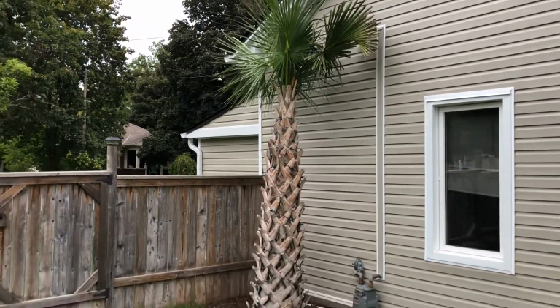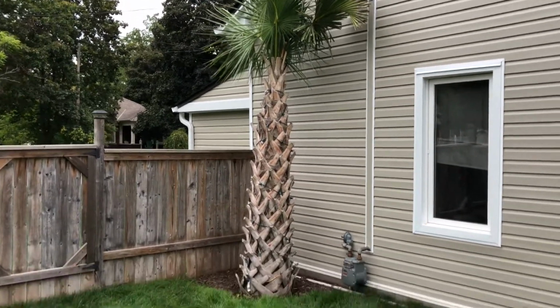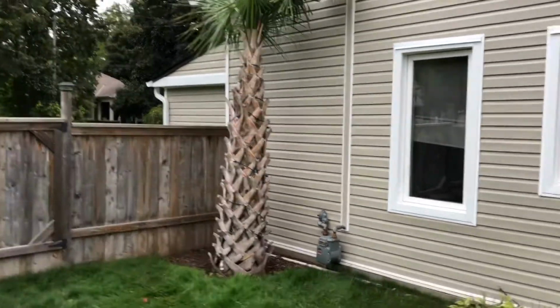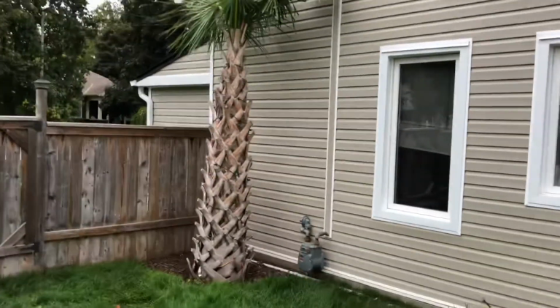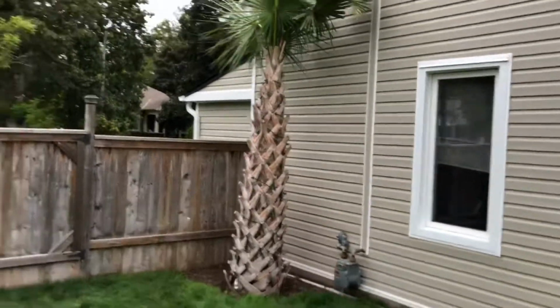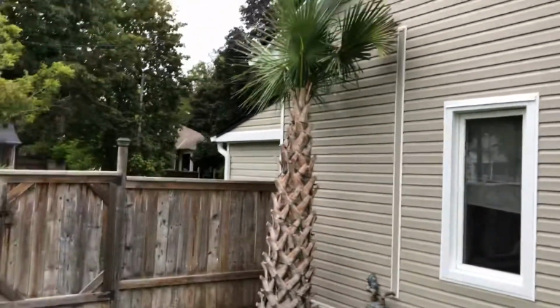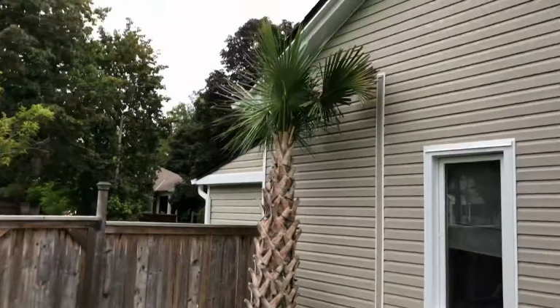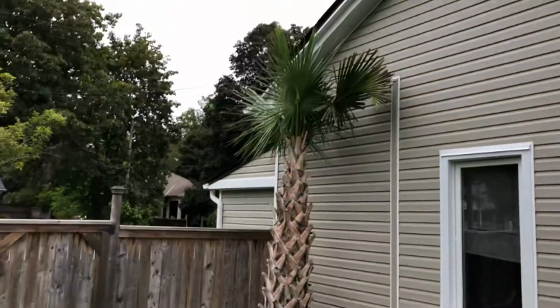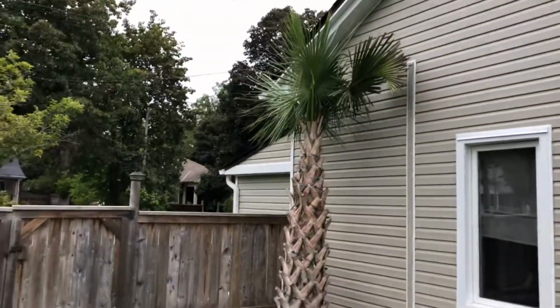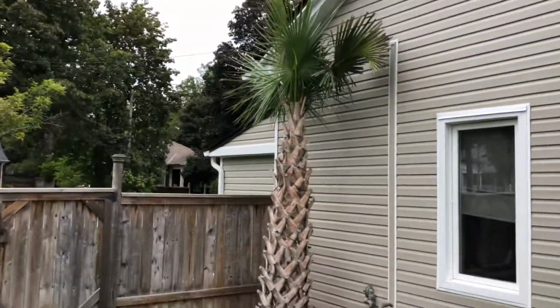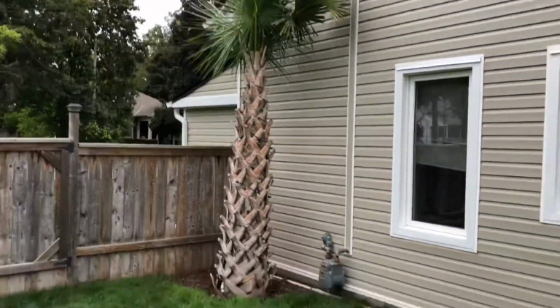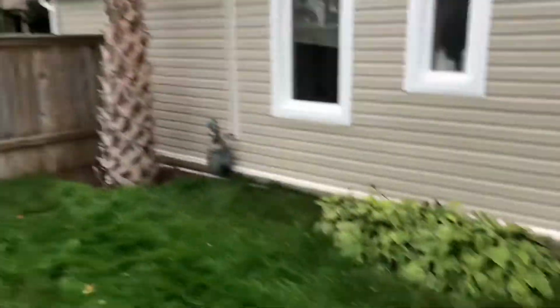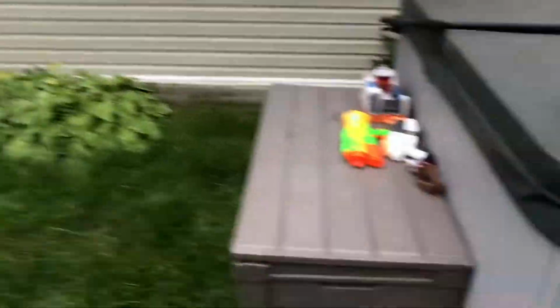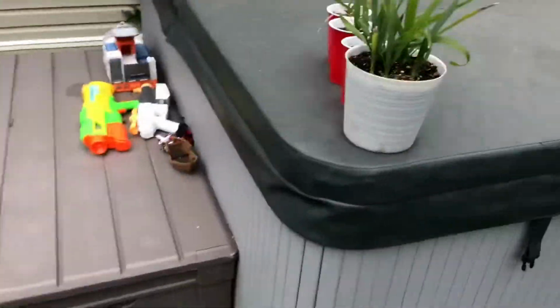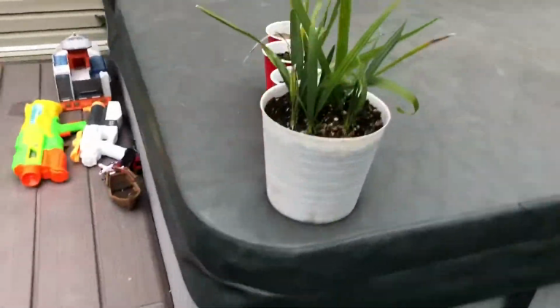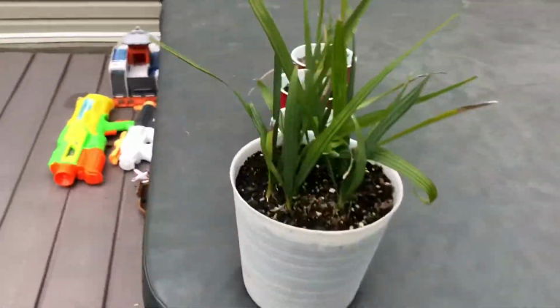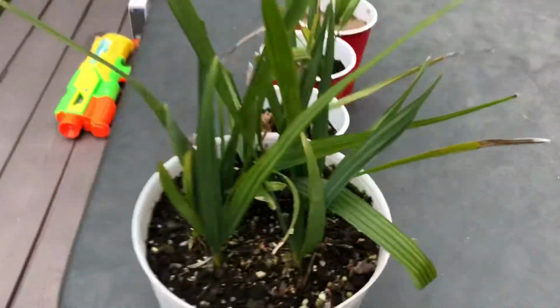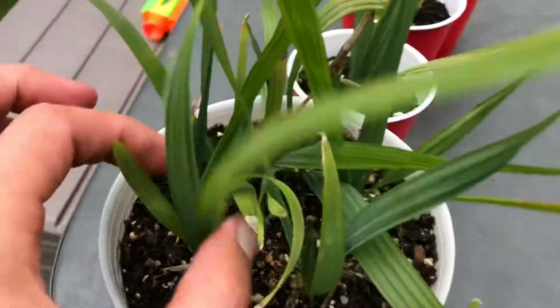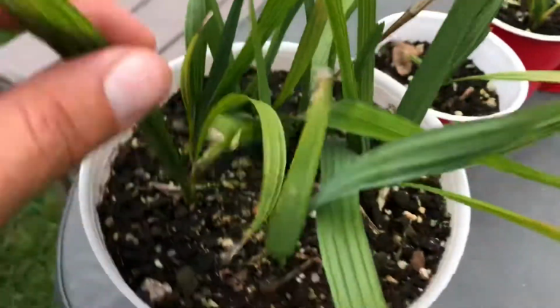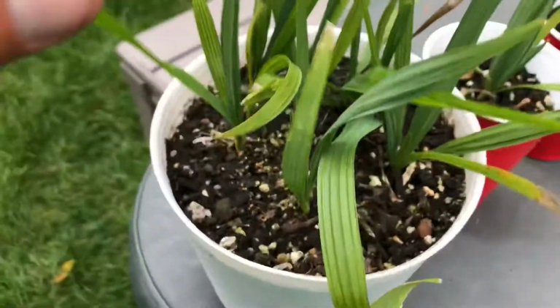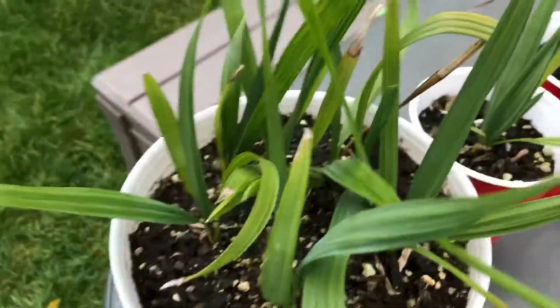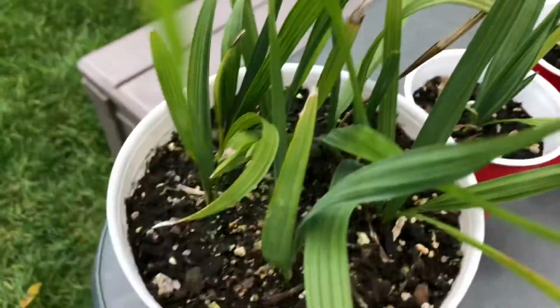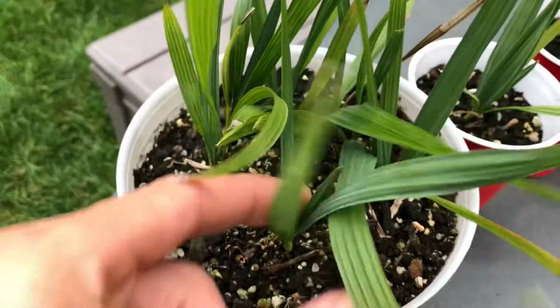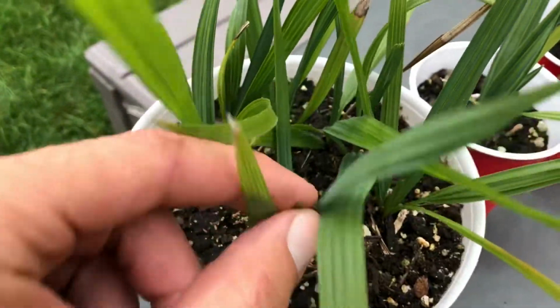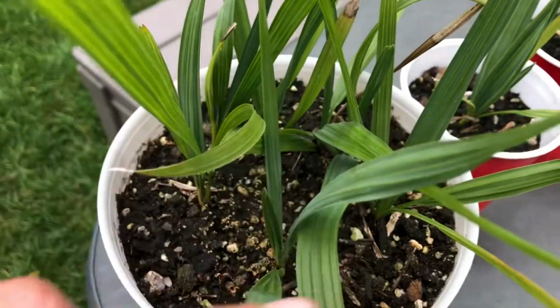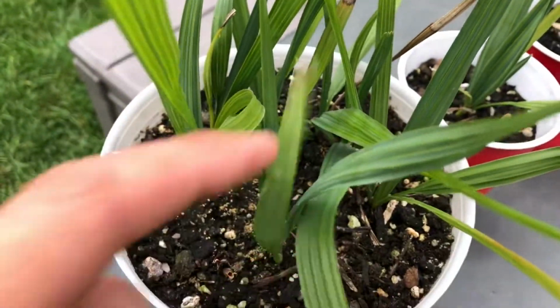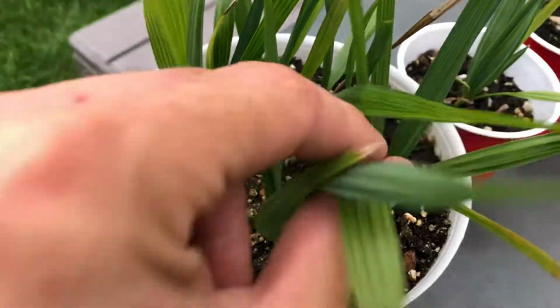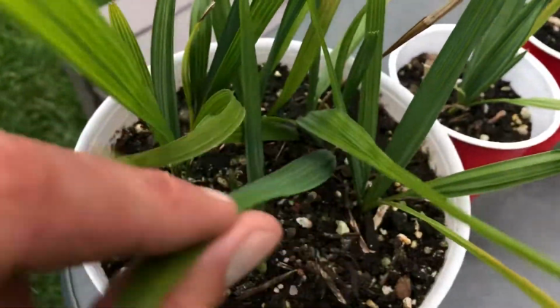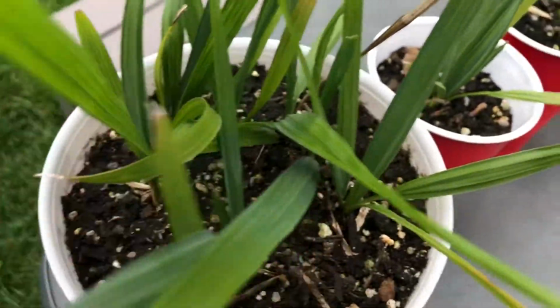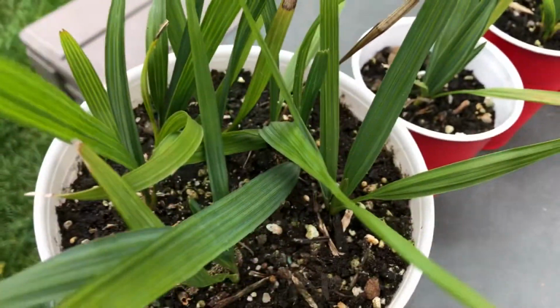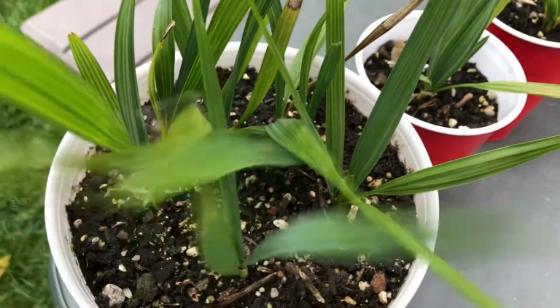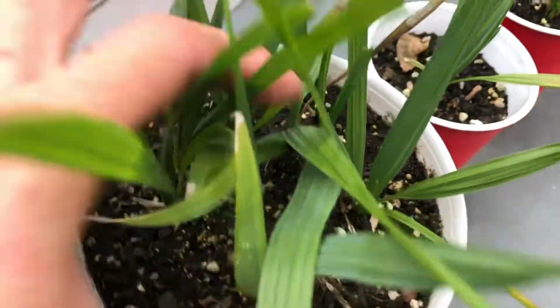So if you want one that's nice already like this with trunk, I recommend you buy it rather than grow from seed. But if you want to have fun and just see, you can wait — I can wait forever for these to get big, so we'll see how they're doing and I'll keep you guys updated.